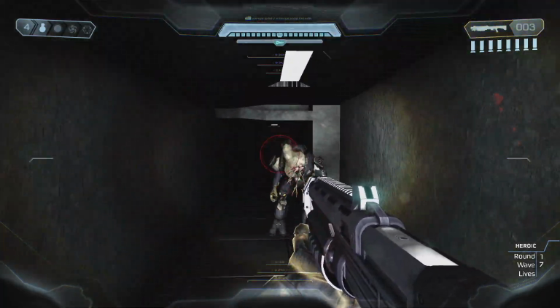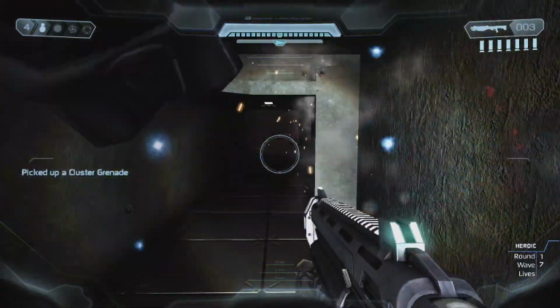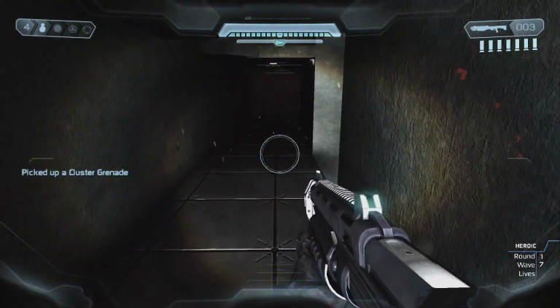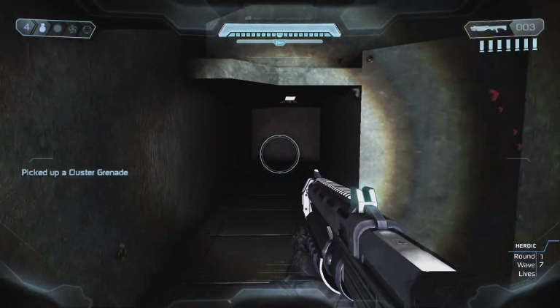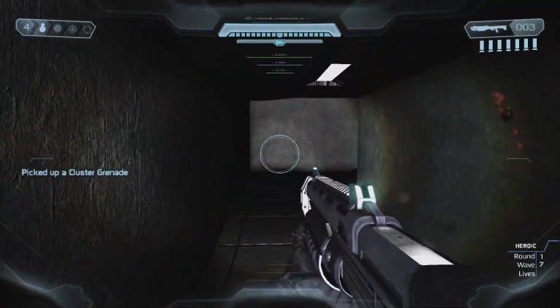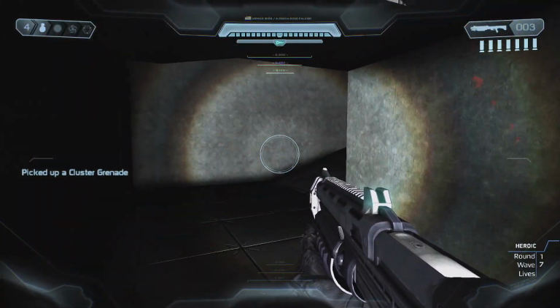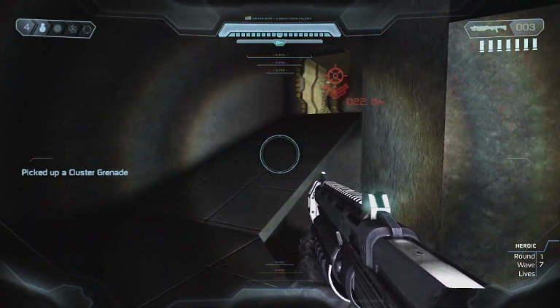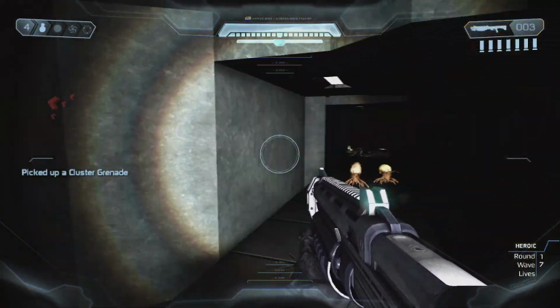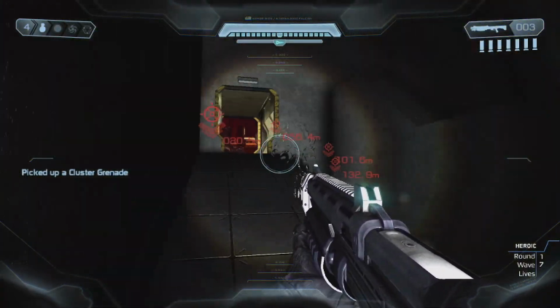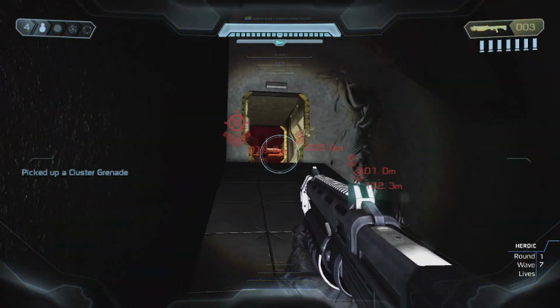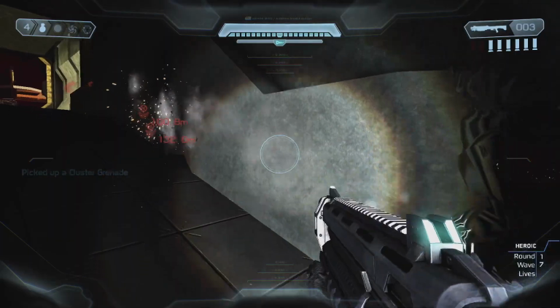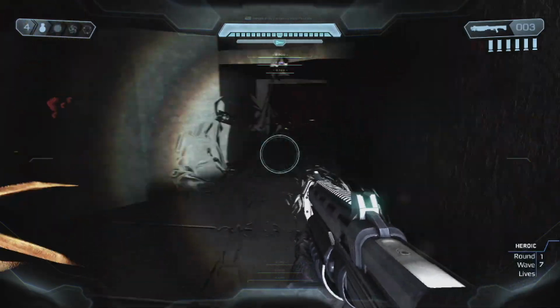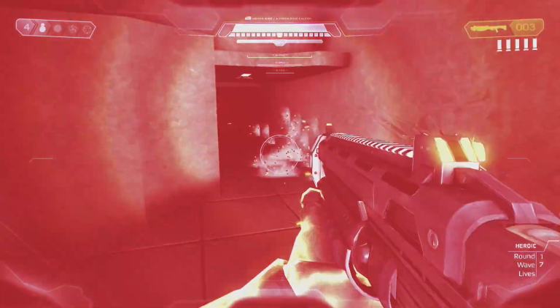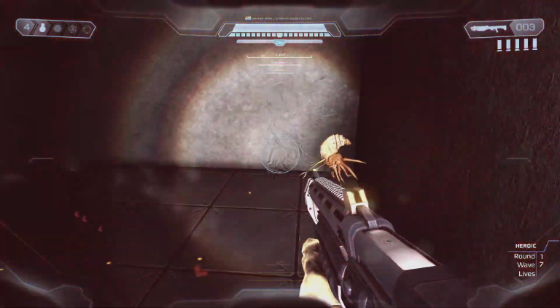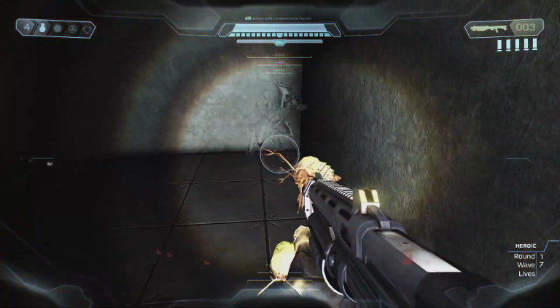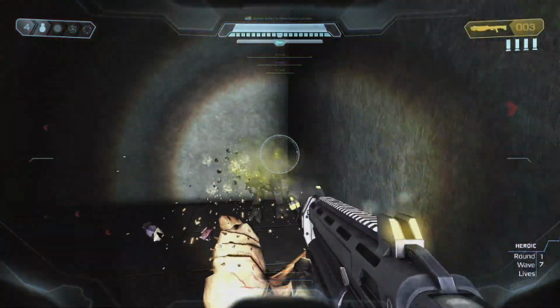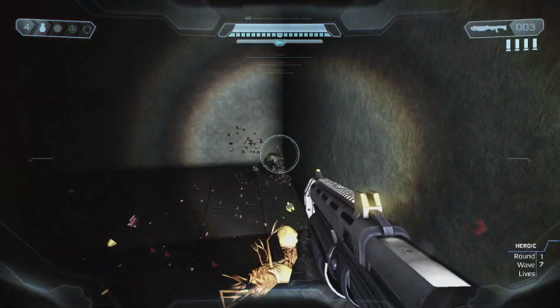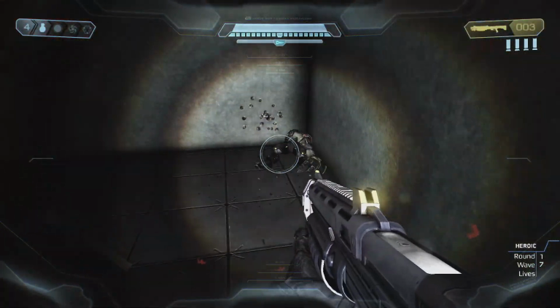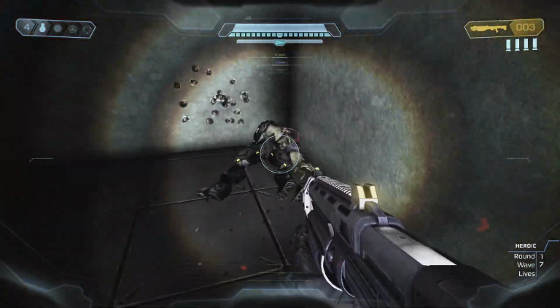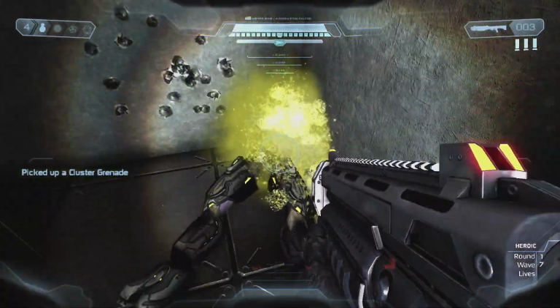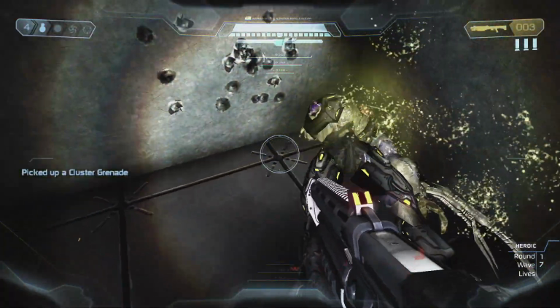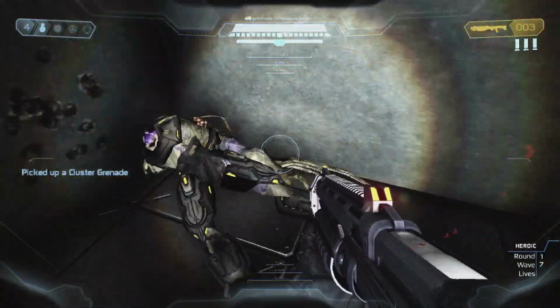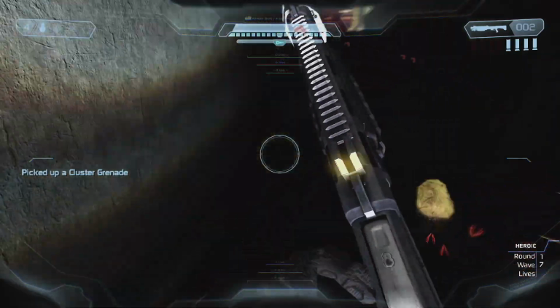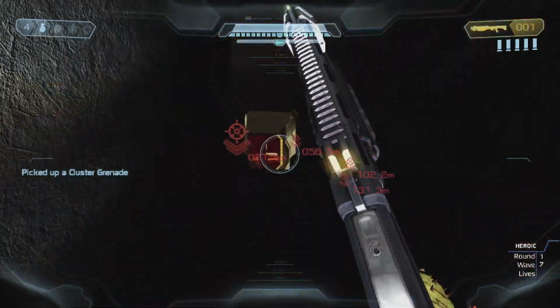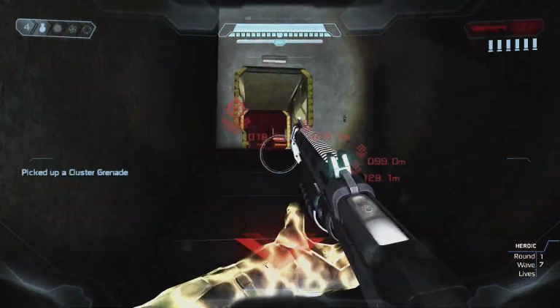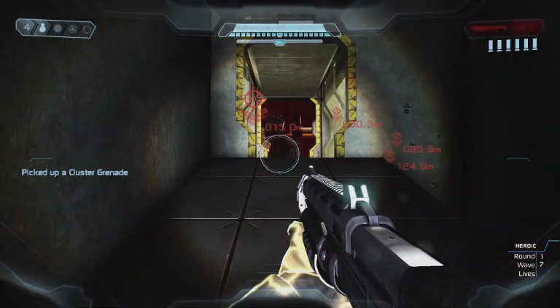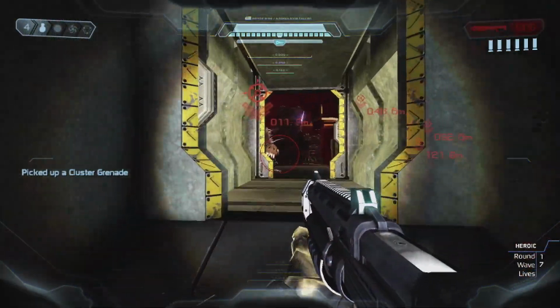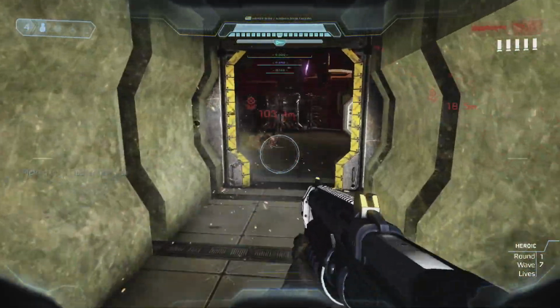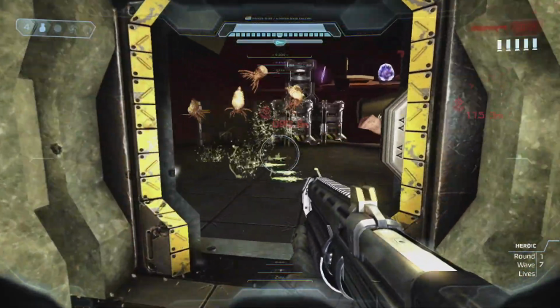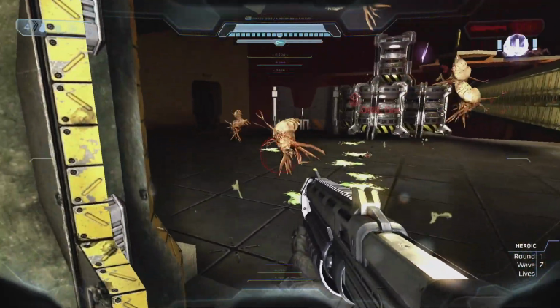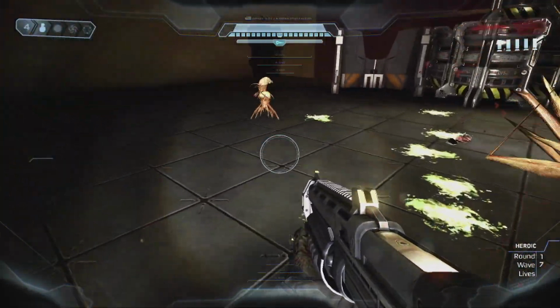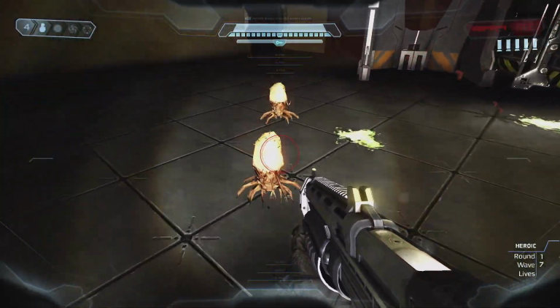Halo Combat Evolved has always been known to have one of the best-looking flashlights in a game, and I like how the mod creators took advantage of this, as they have darkened the Pillar of Autumn in the campaign level The Maw, which carries over into this Firefight level Engine Room.